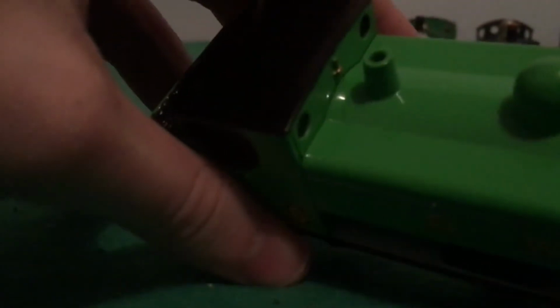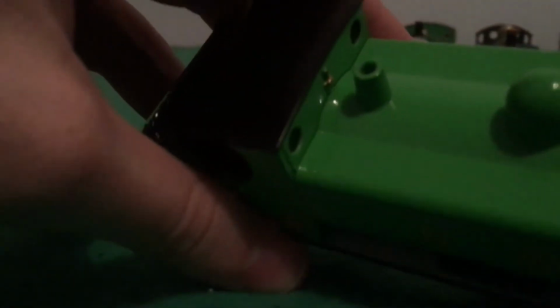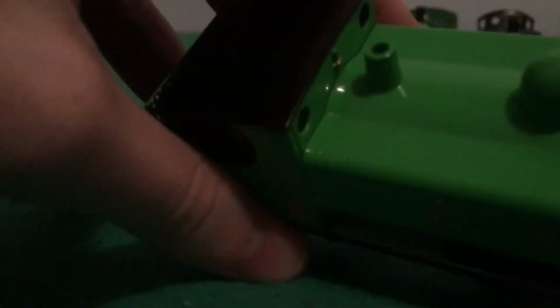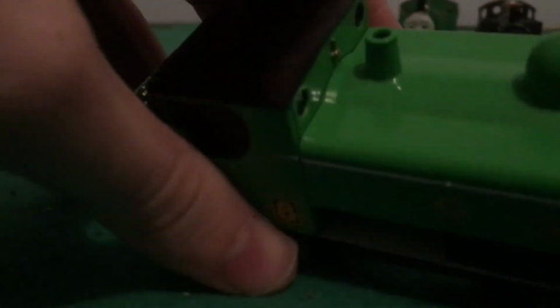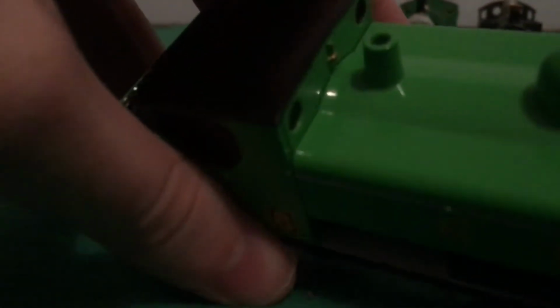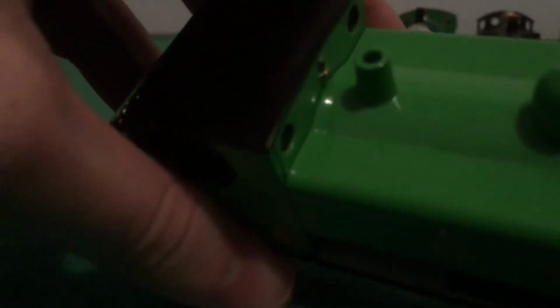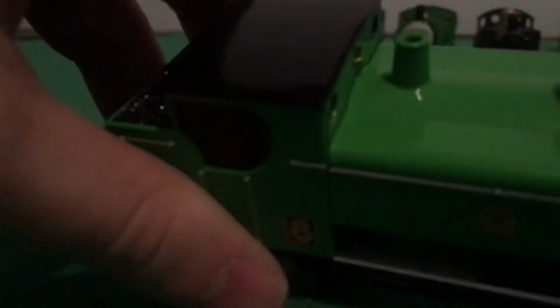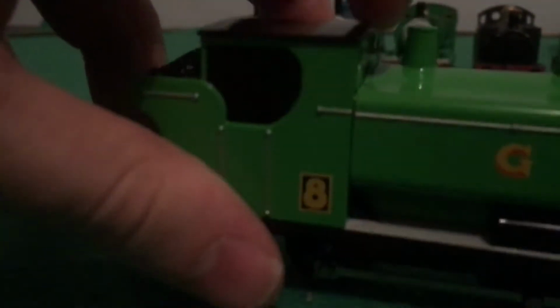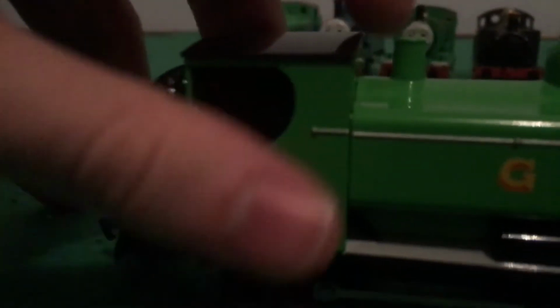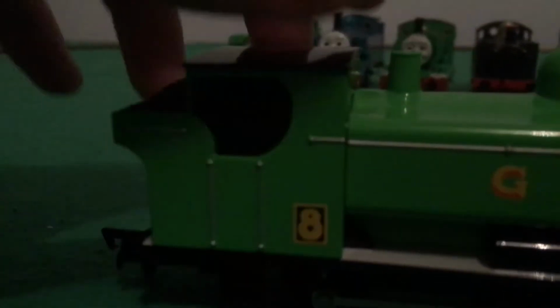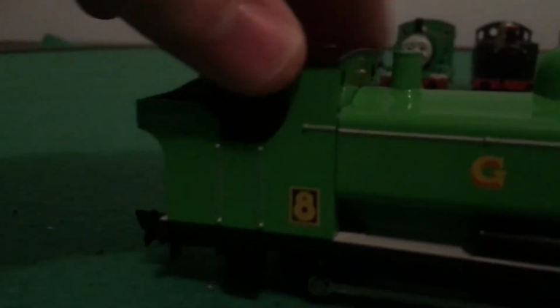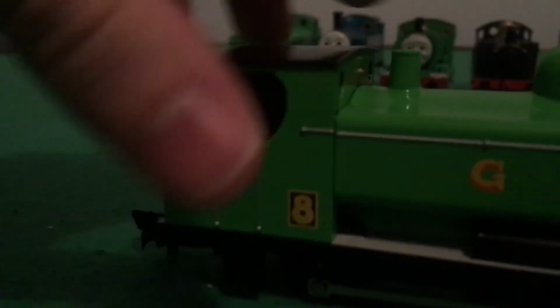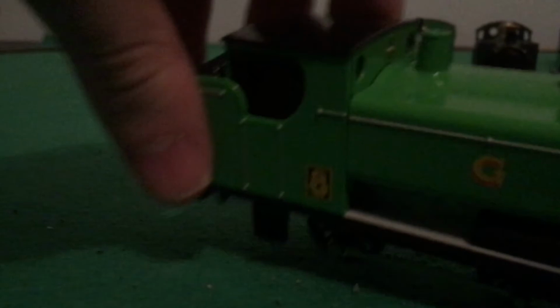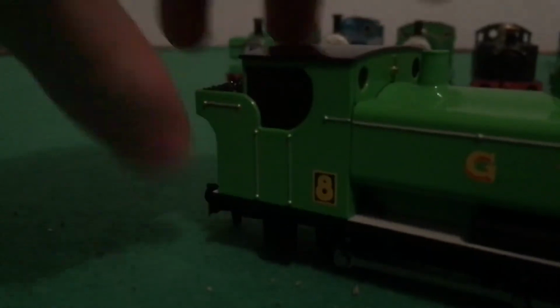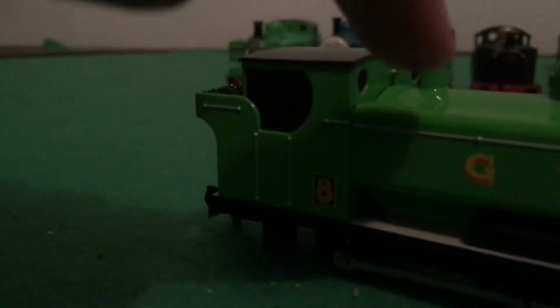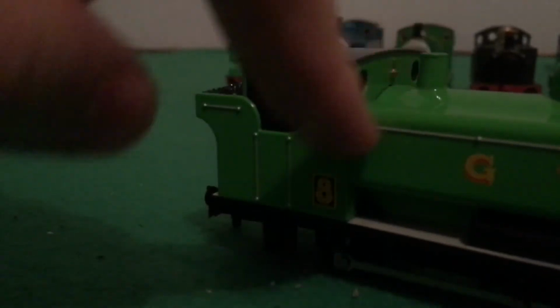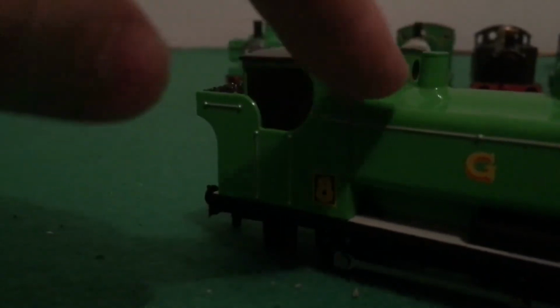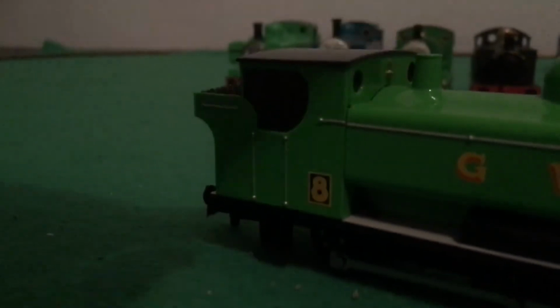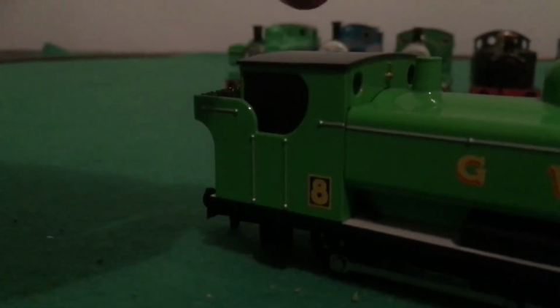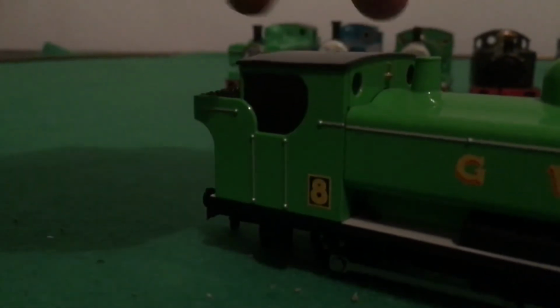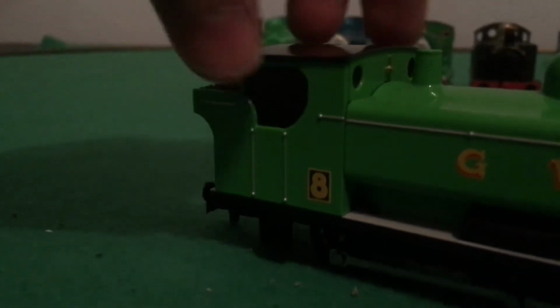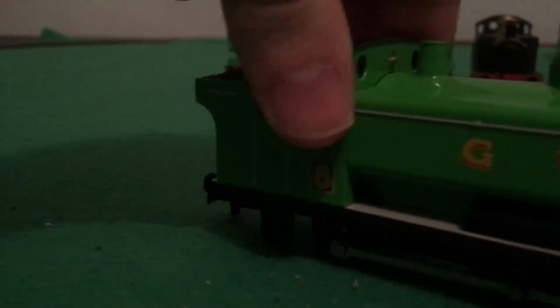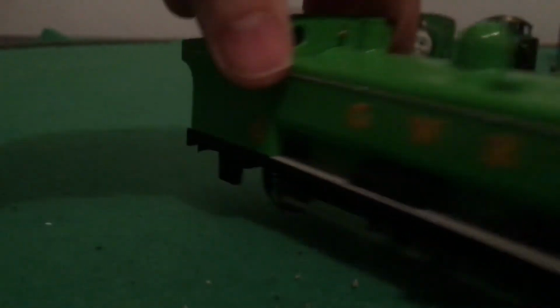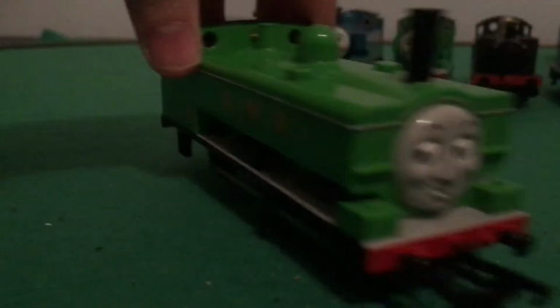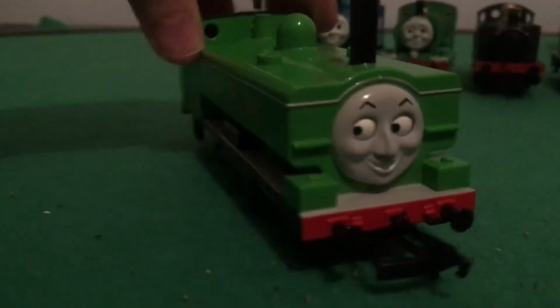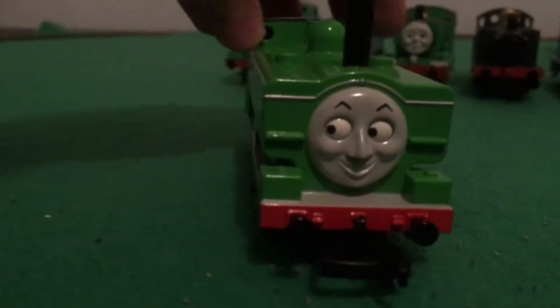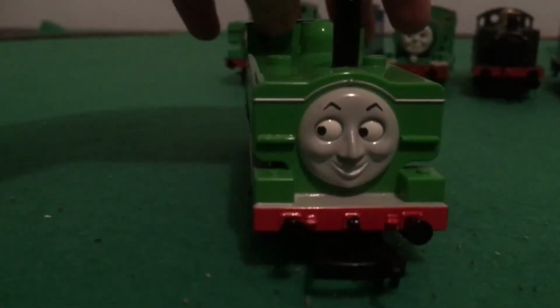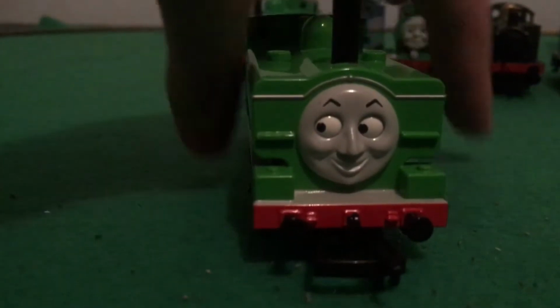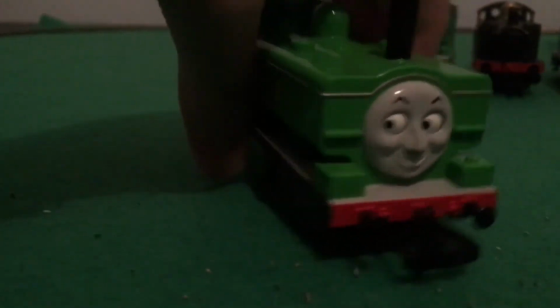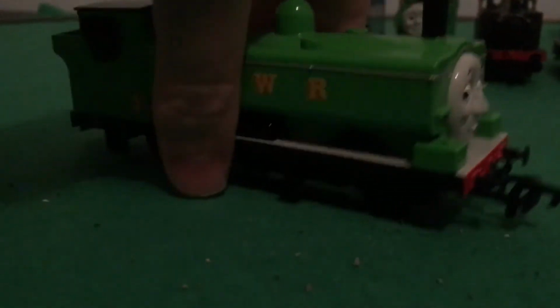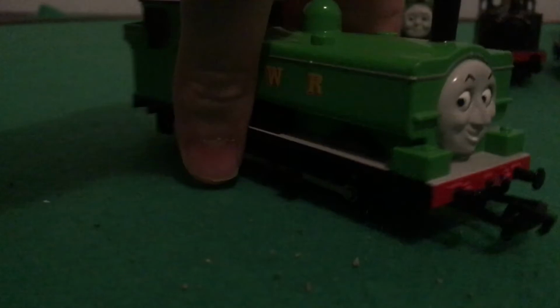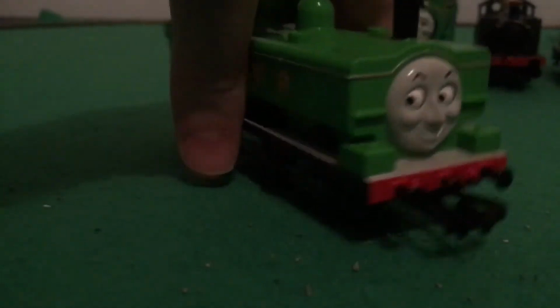He's got a whistle right here. As you know, this one has a bit of a crack here, but I'm not really bothered with it. It's still a fantastic model.